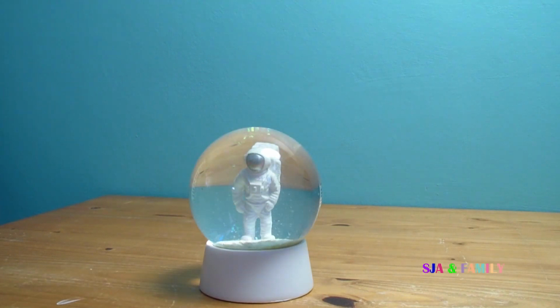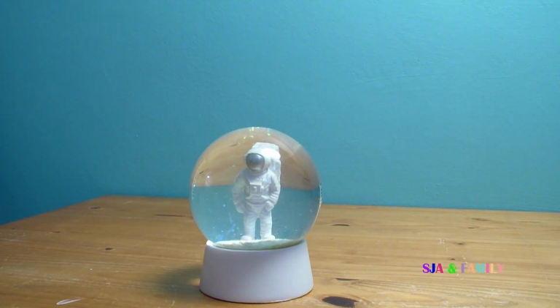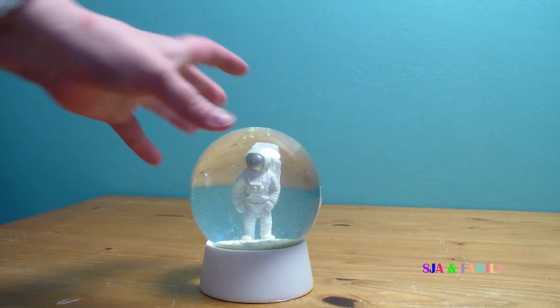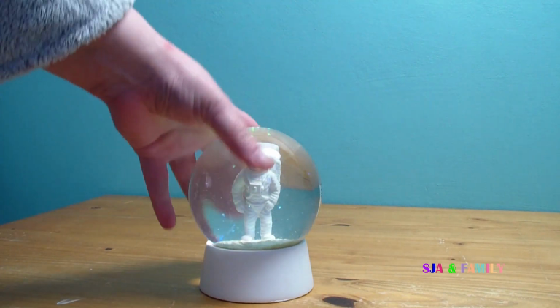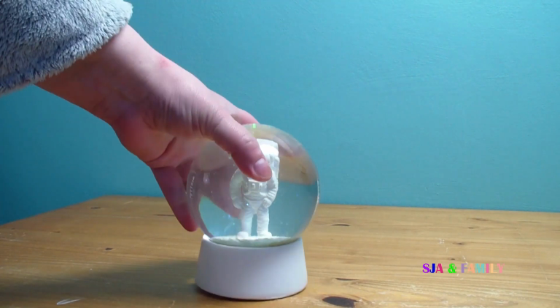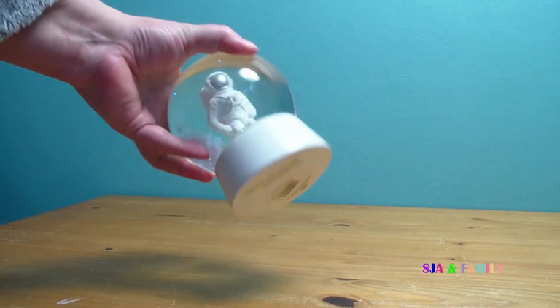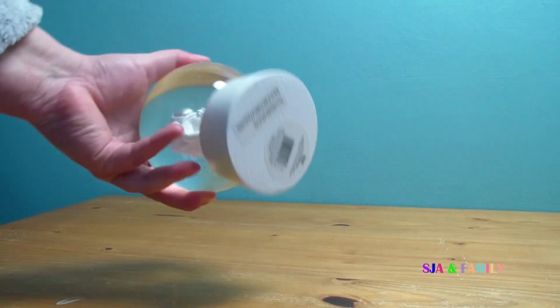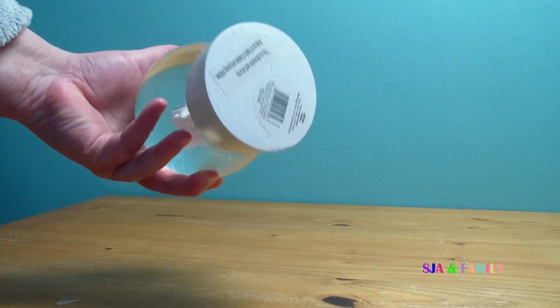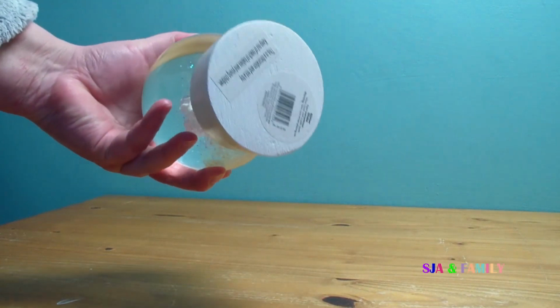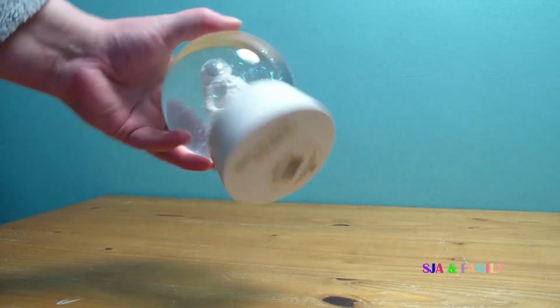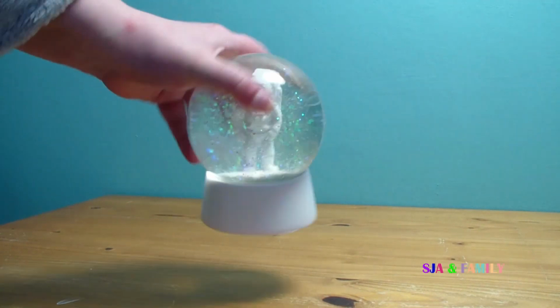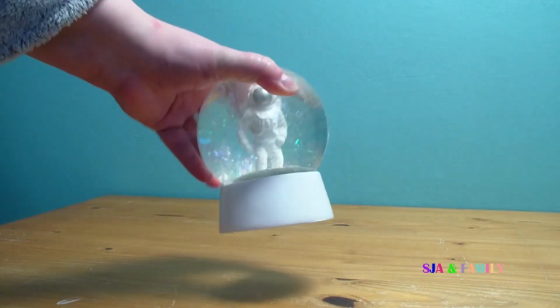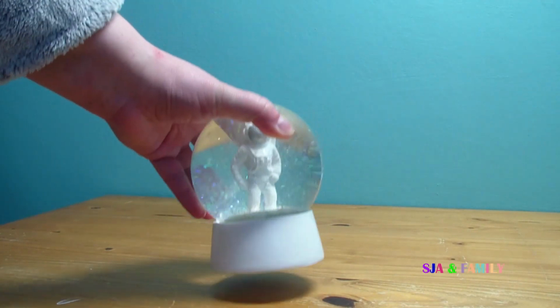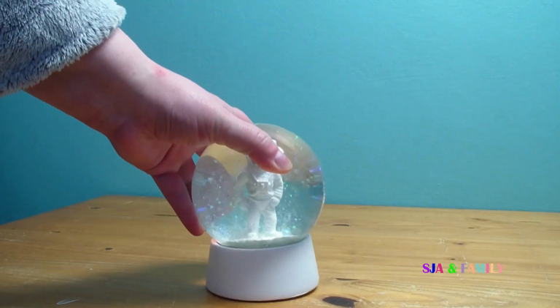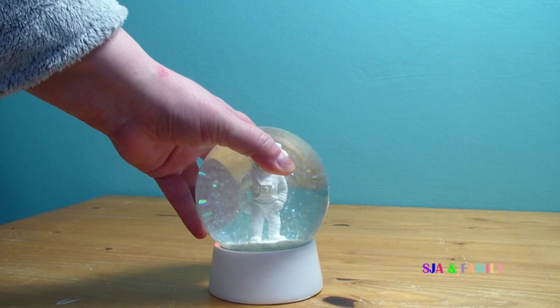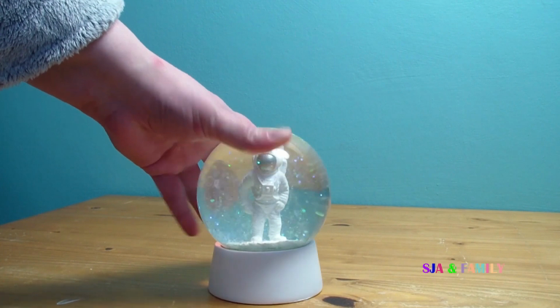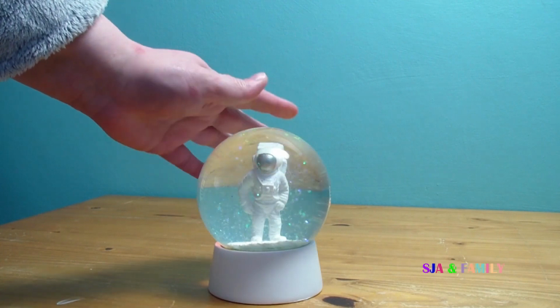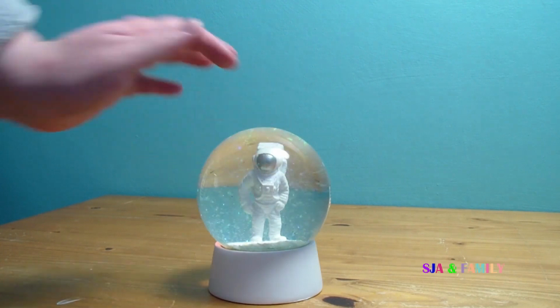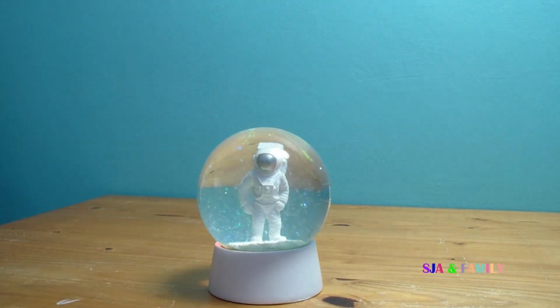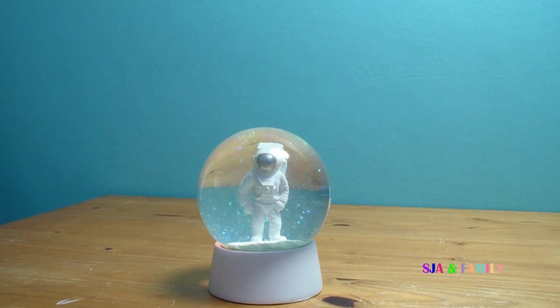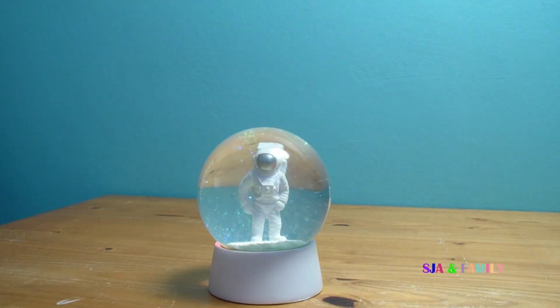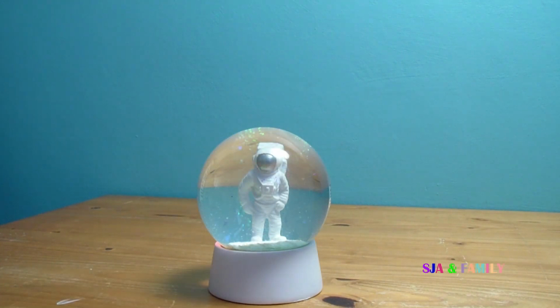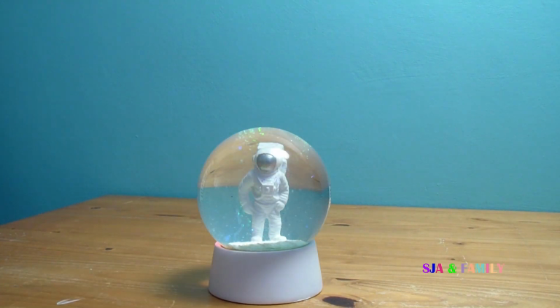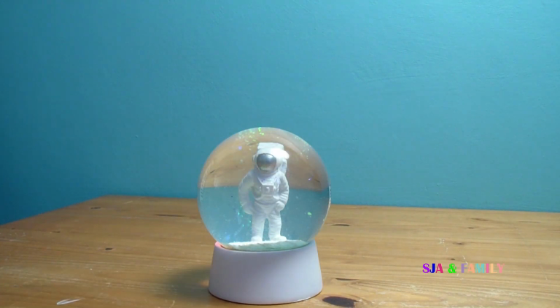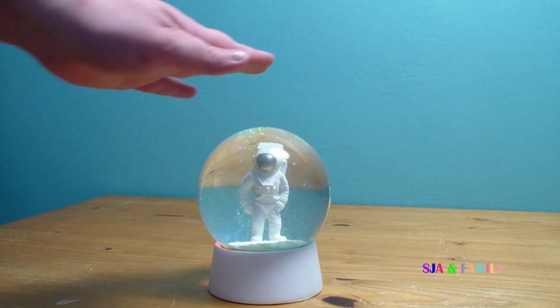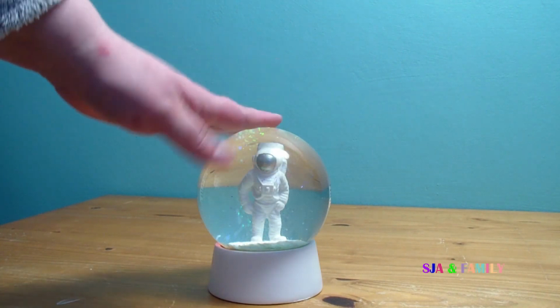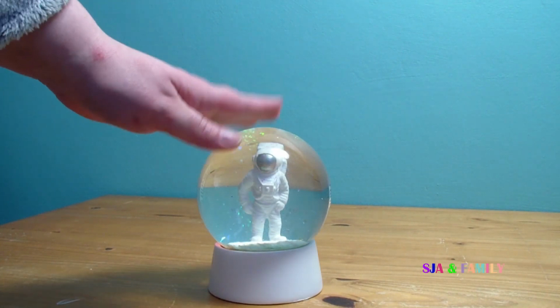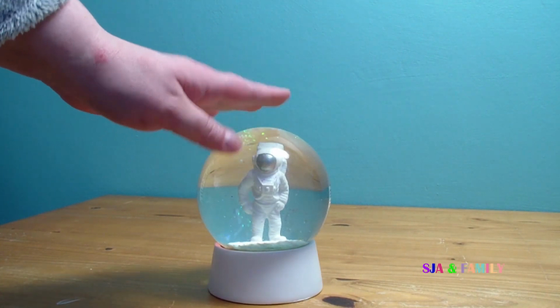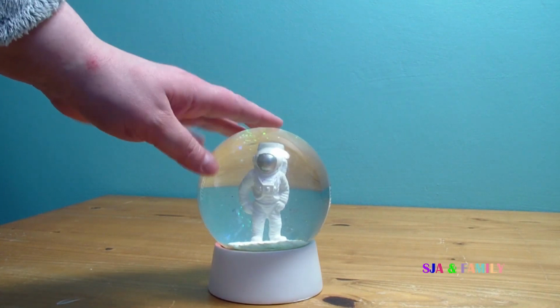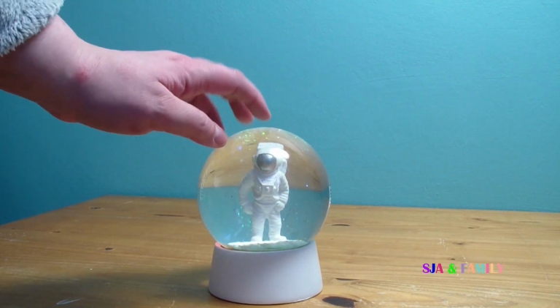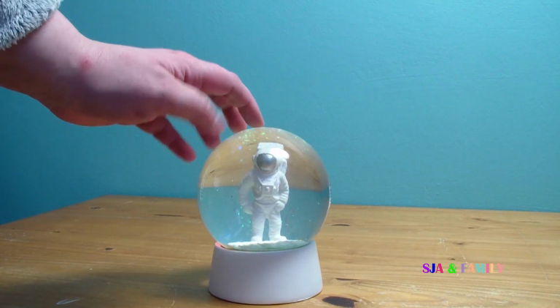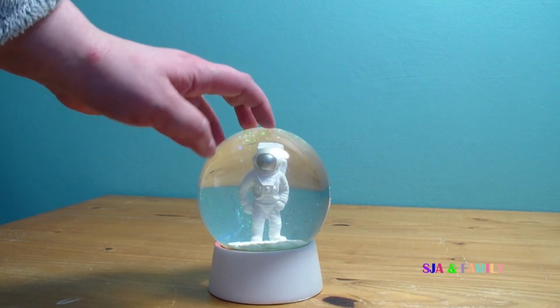It is really heavy so it does feel really, really secure when you're putting it down. And the glass is quite thick as well on the top.